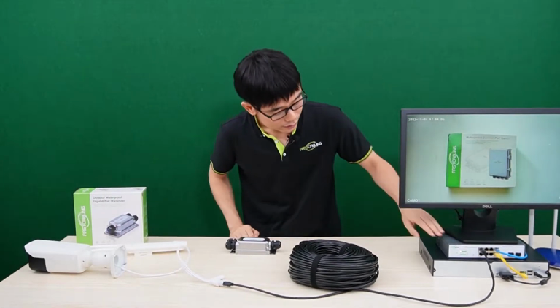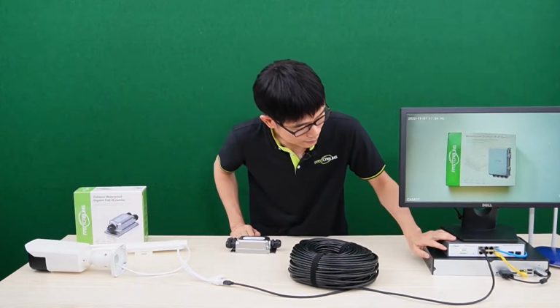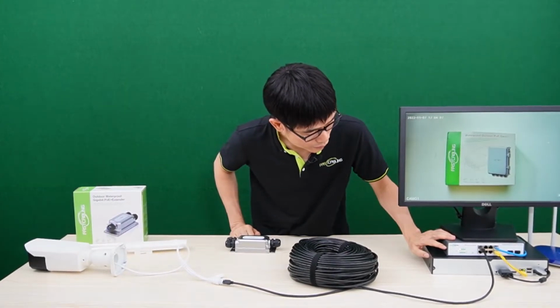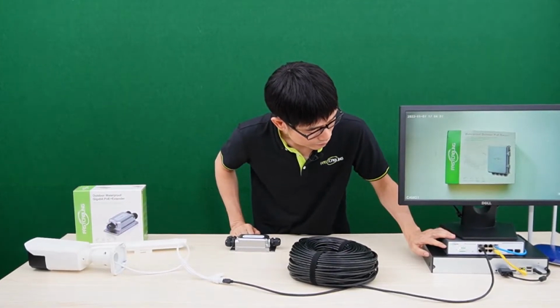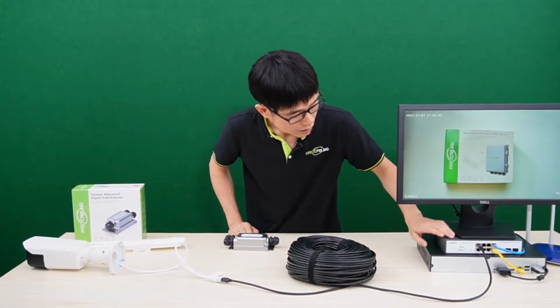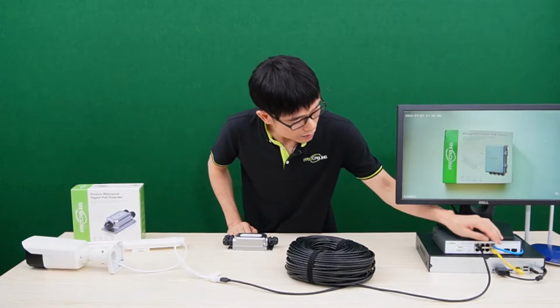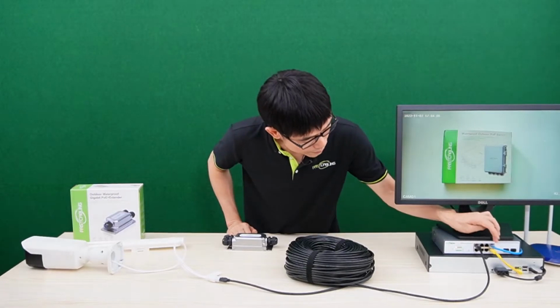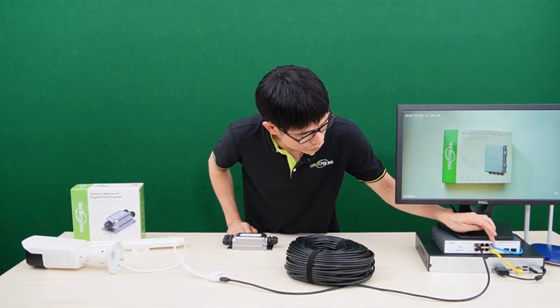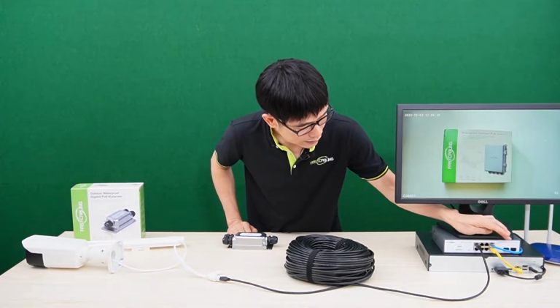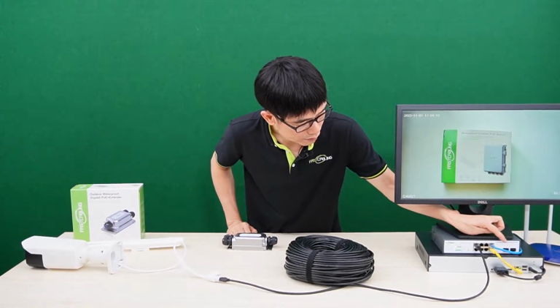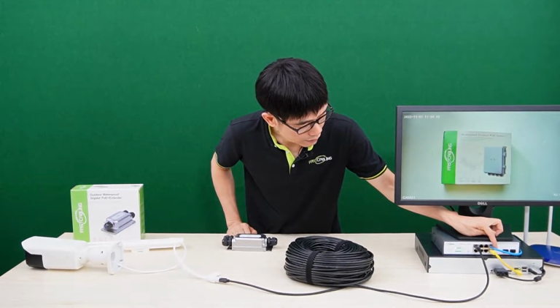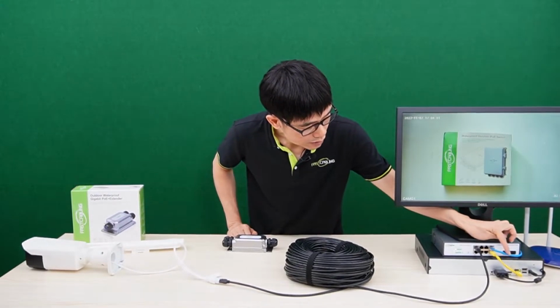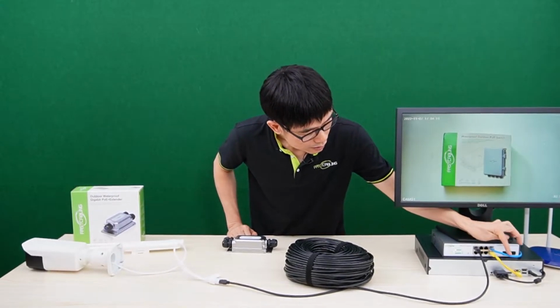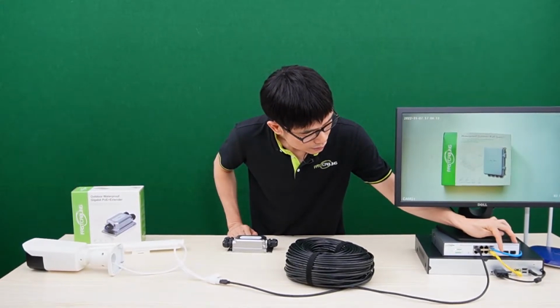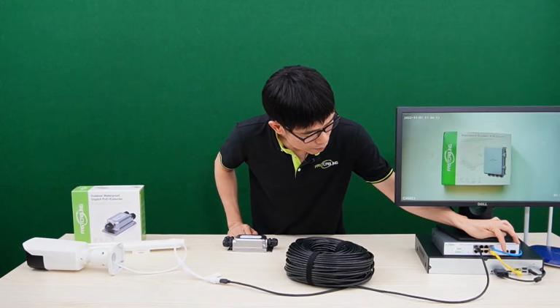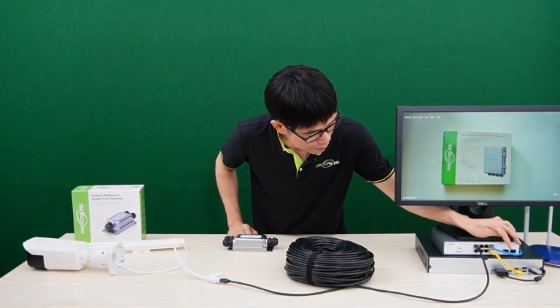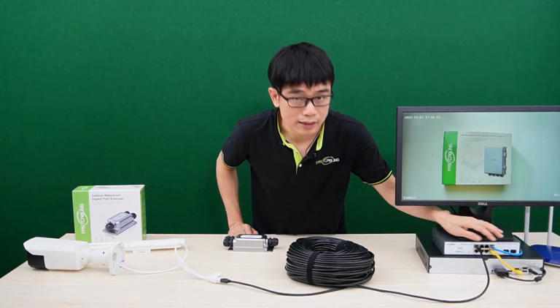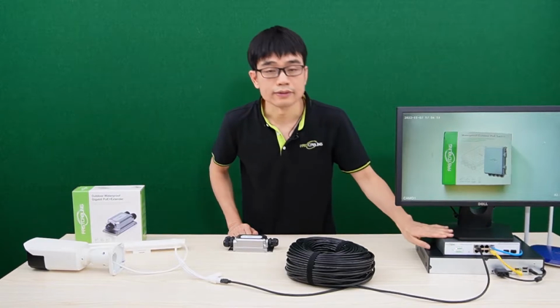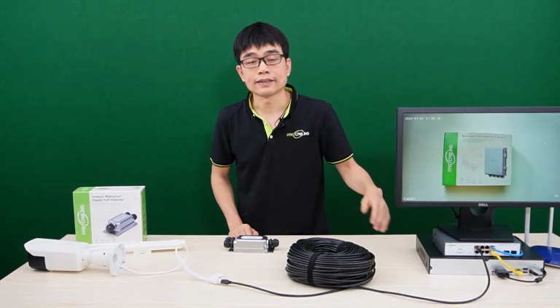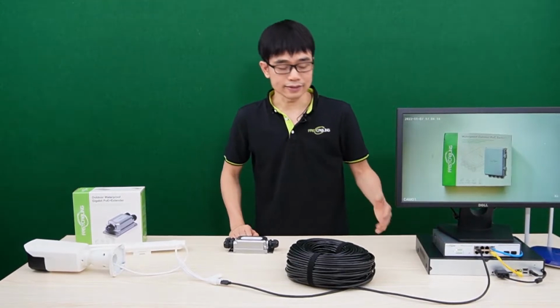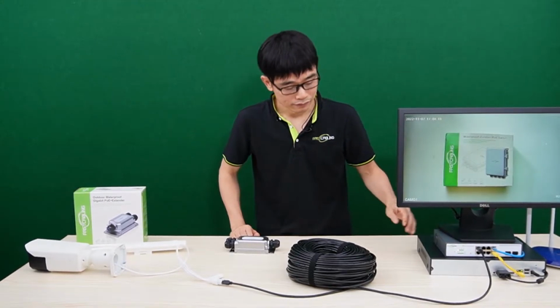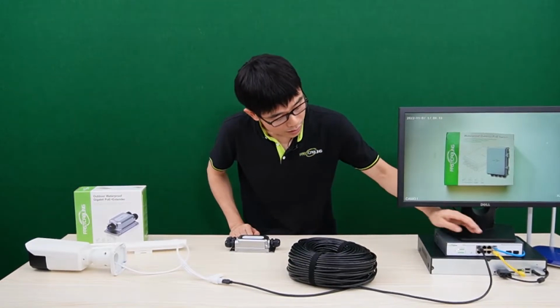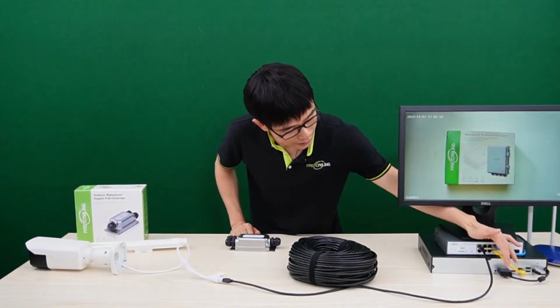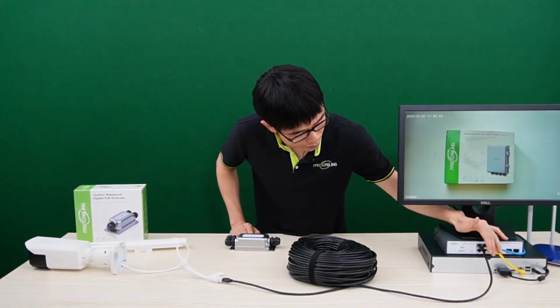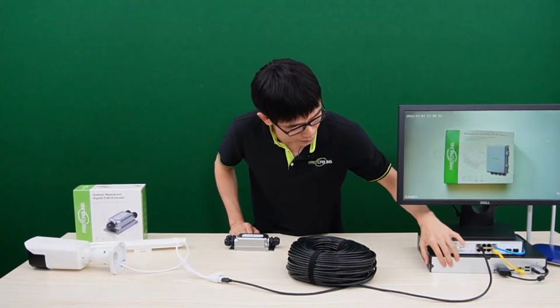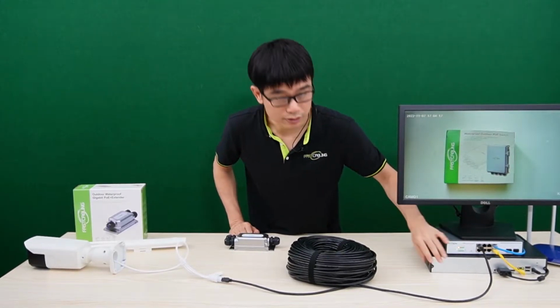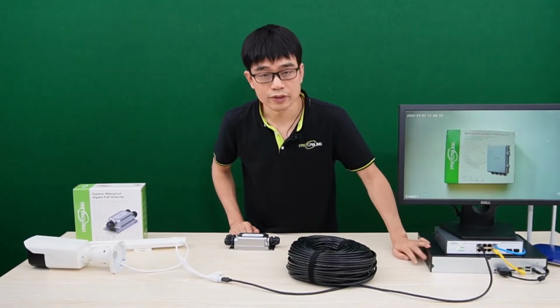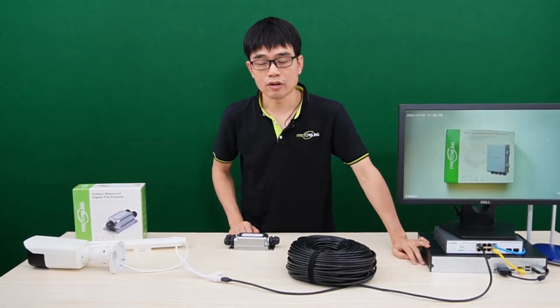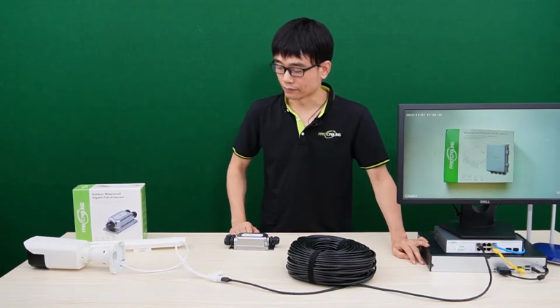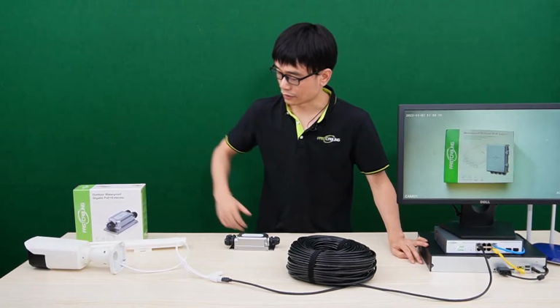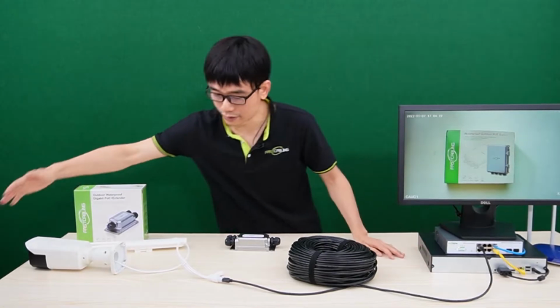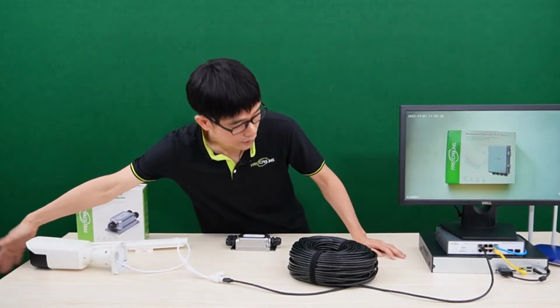This is the PoE switch. The PoE switch is connecting to the router. This blue cable provides the Ethernet access. The yellow cable is connecting to the network video recorder. The camera is live now.